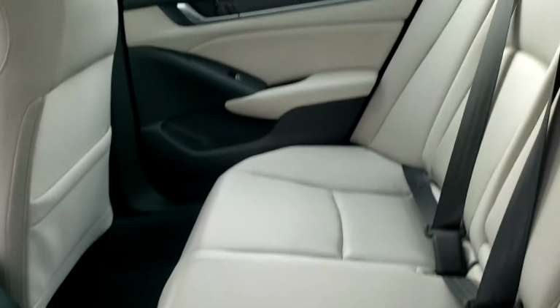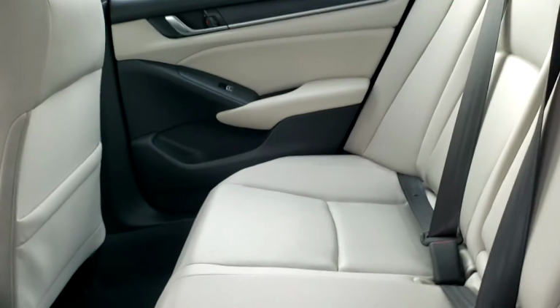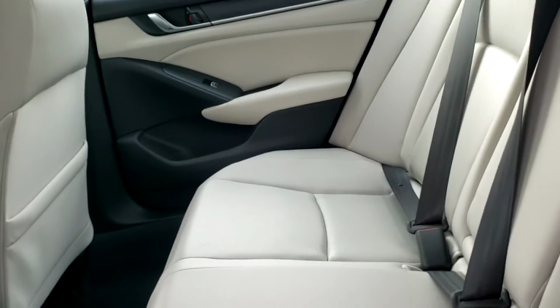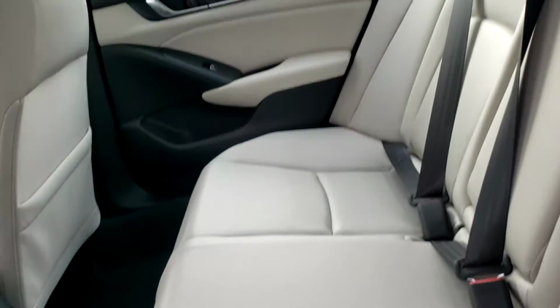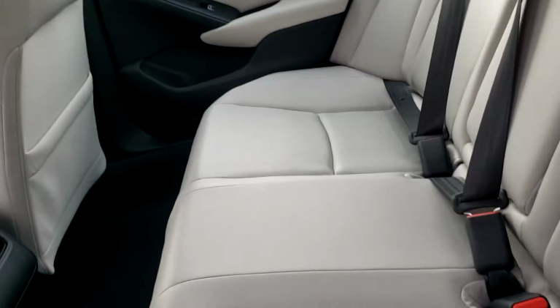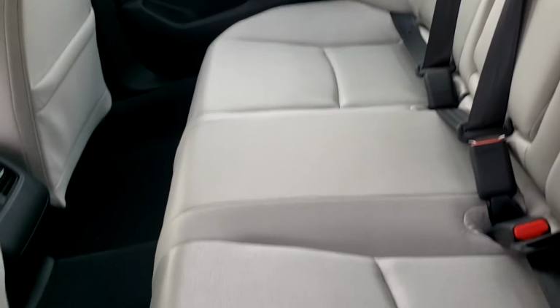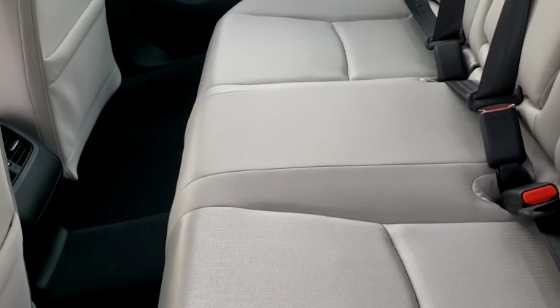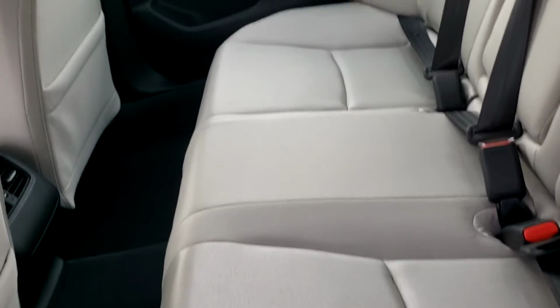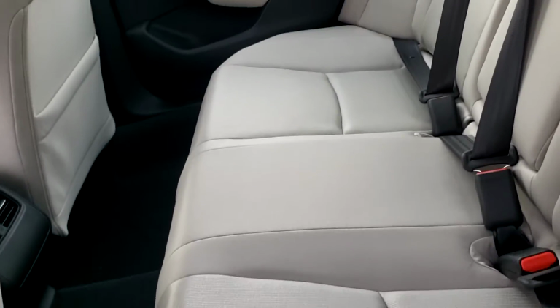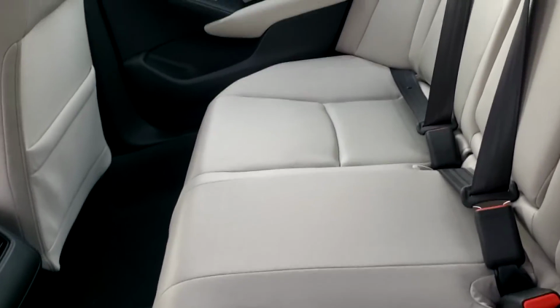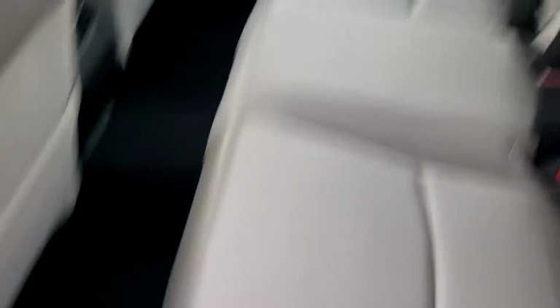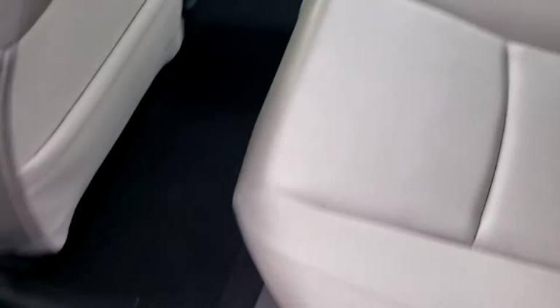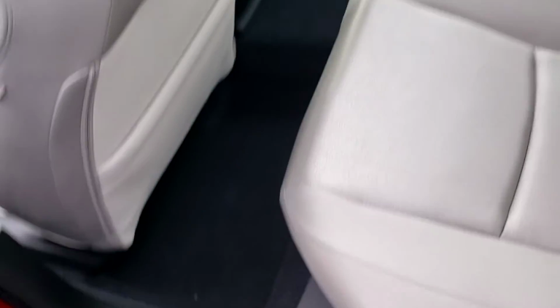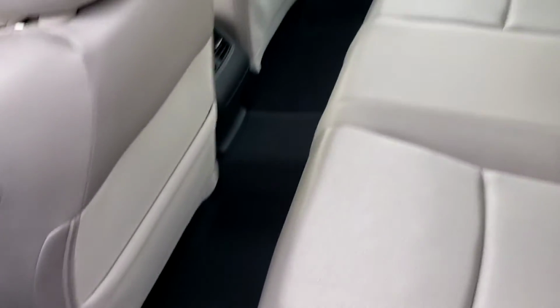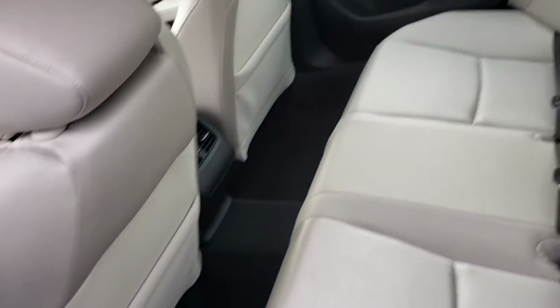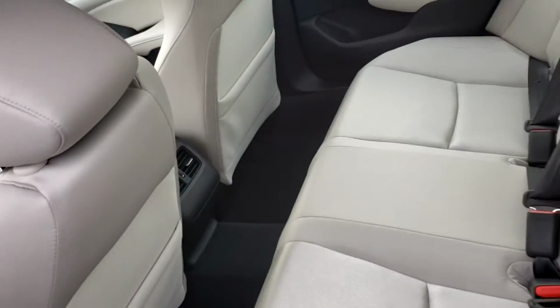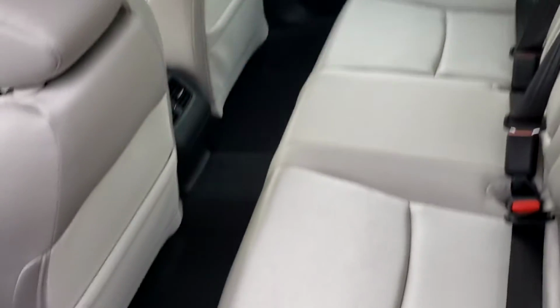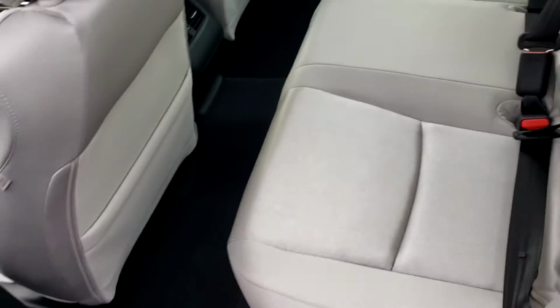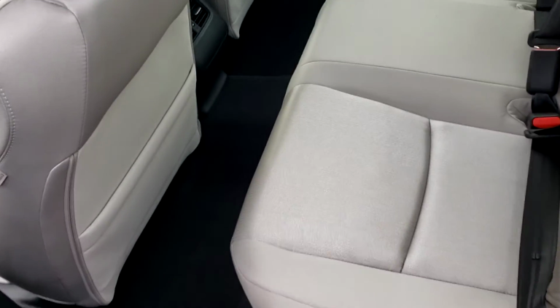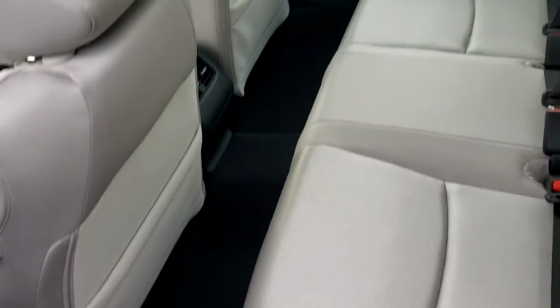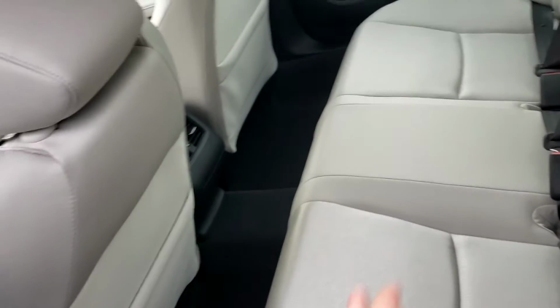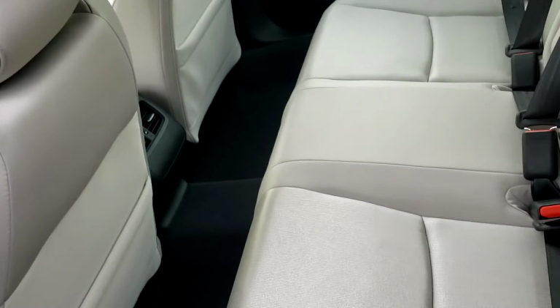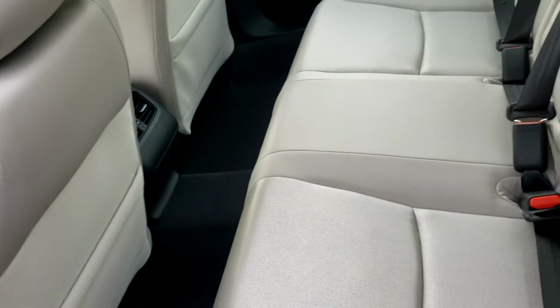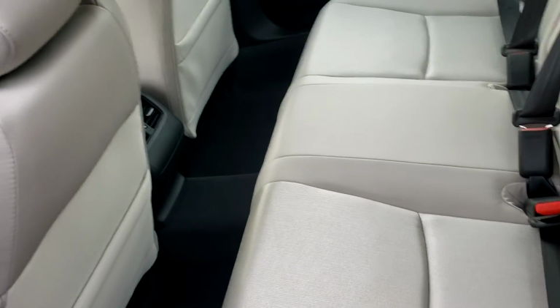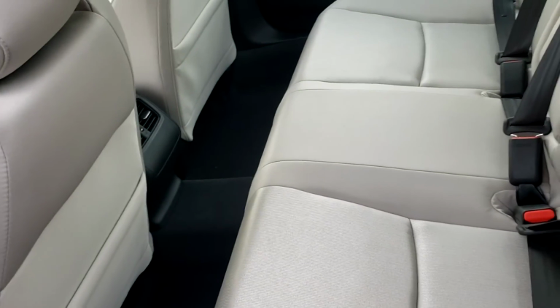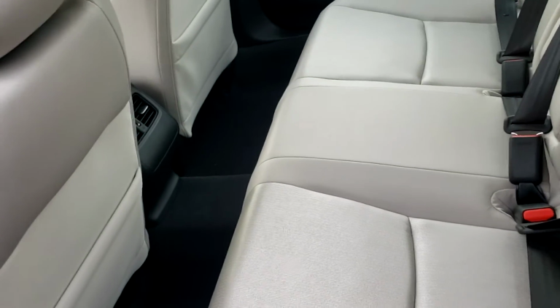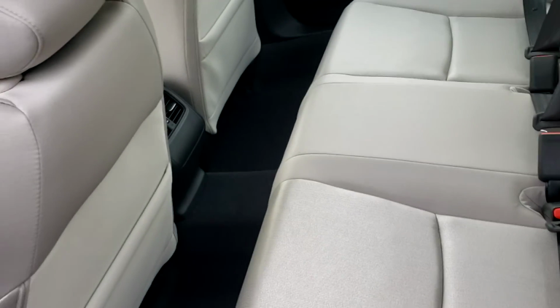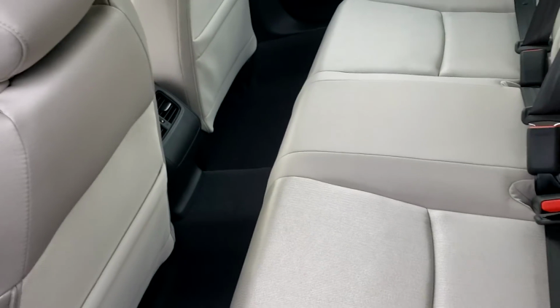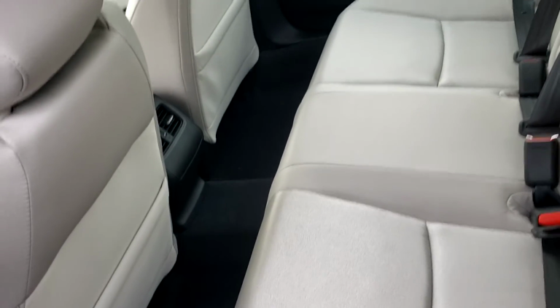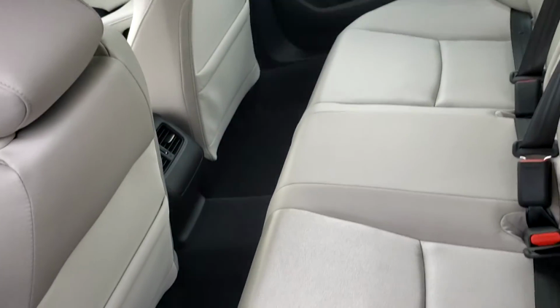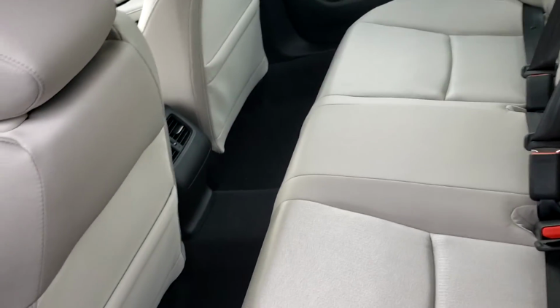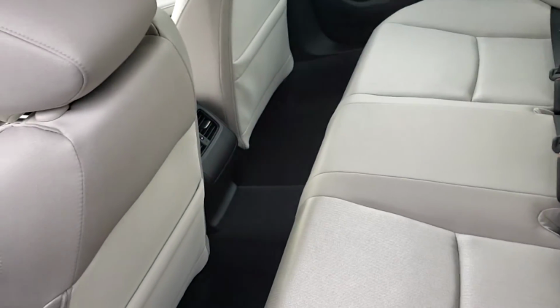Moving to the rear of the vehicle, this is a 60-40 split rear bench seat. There's plenty of room in the back for any passengers — a ton of legroom as well as shoulder and hip room, so people in the back won't feel jammed in.